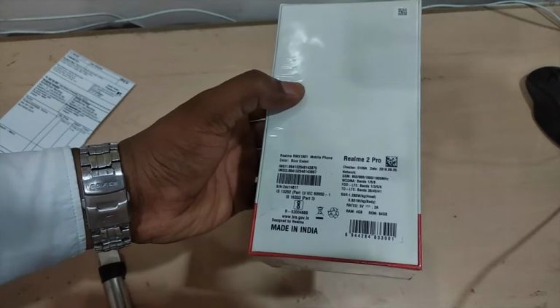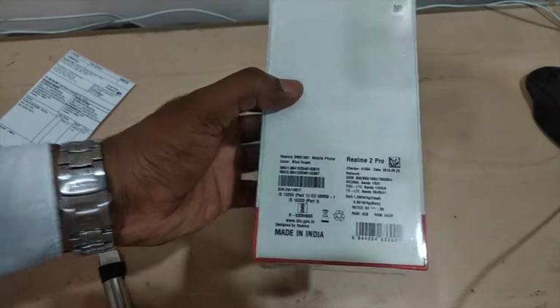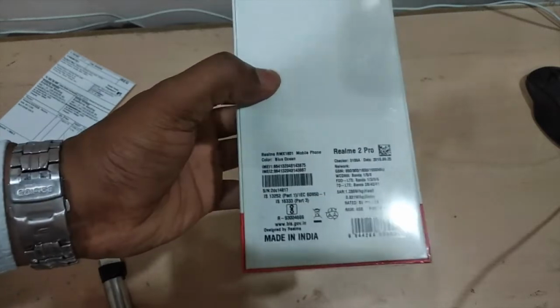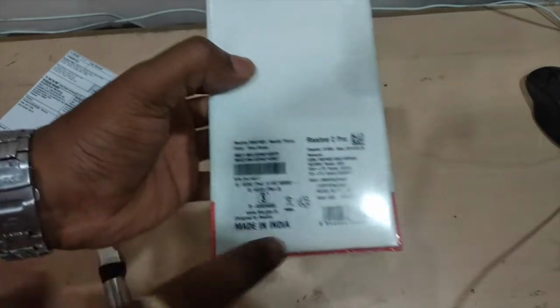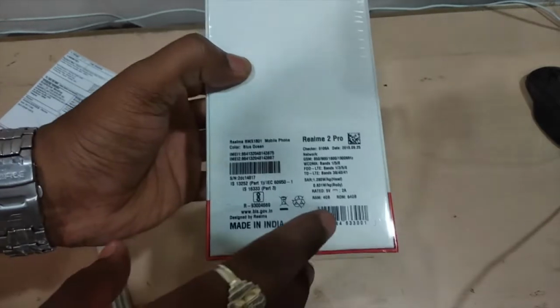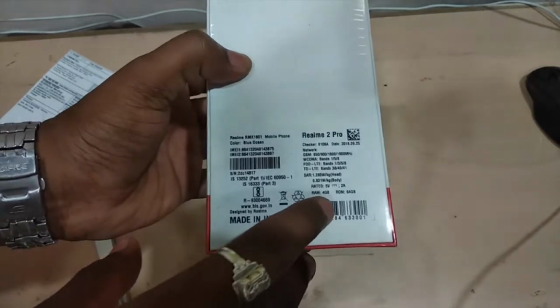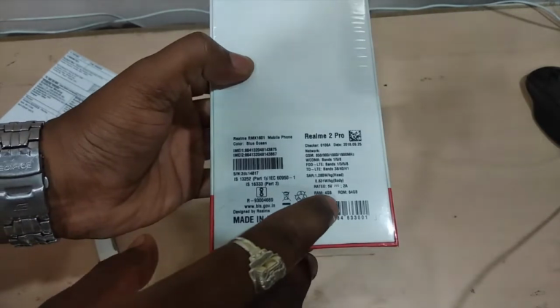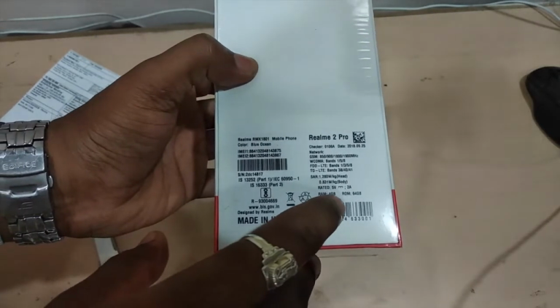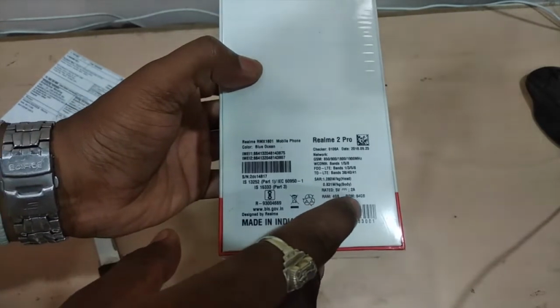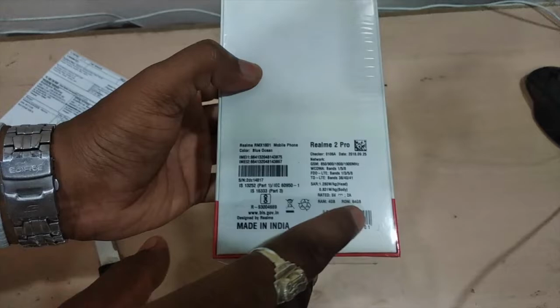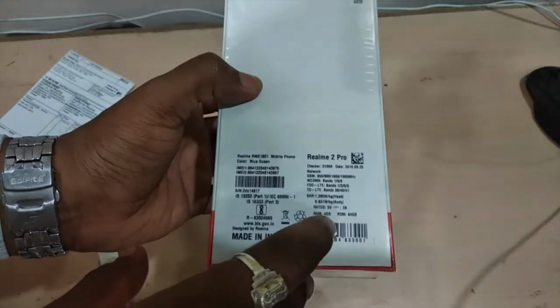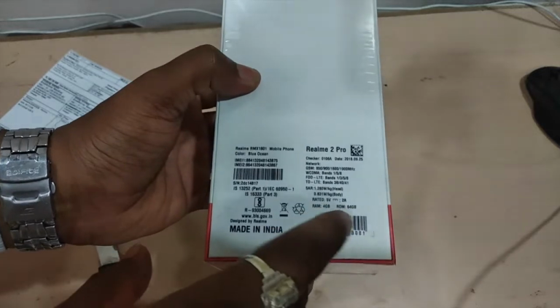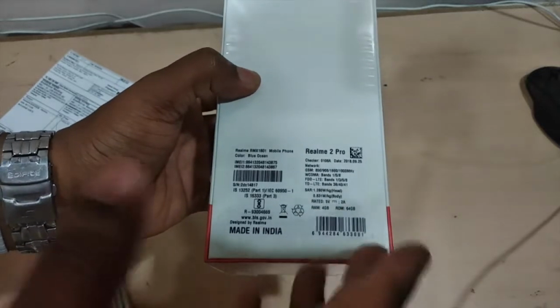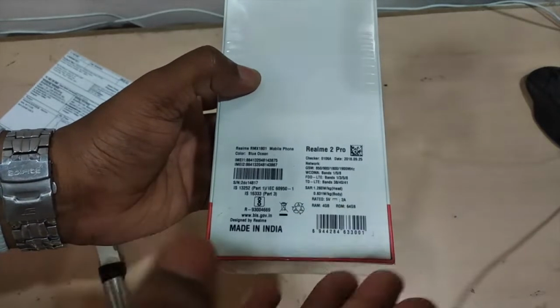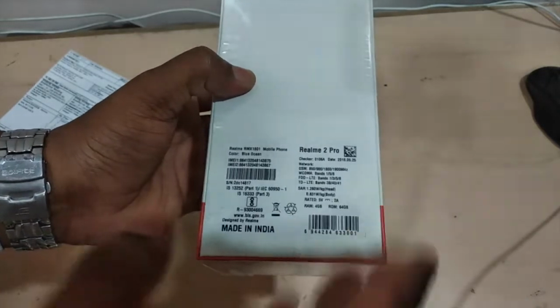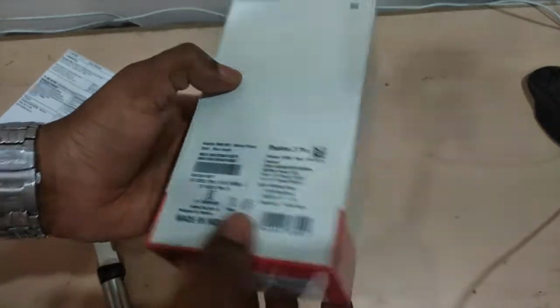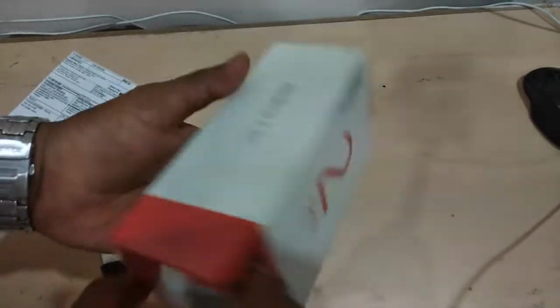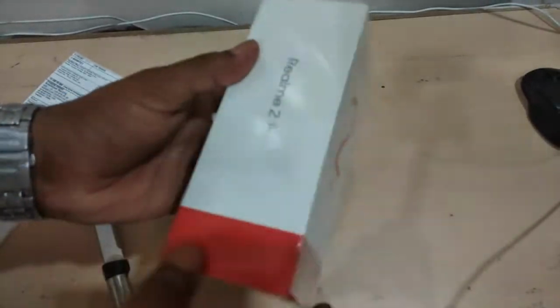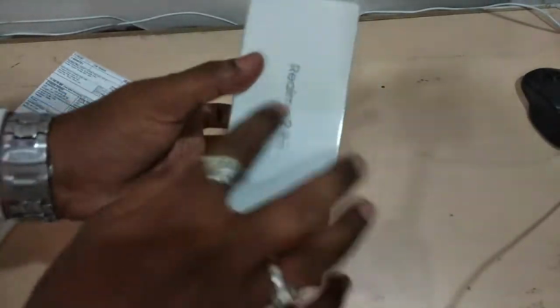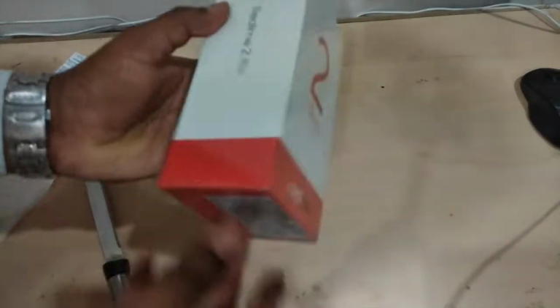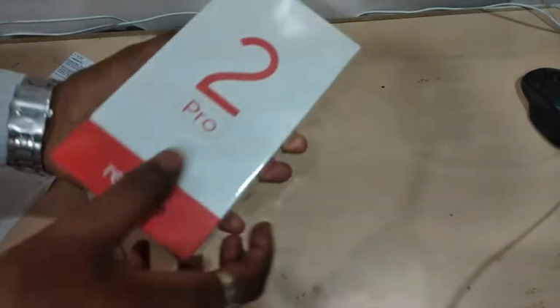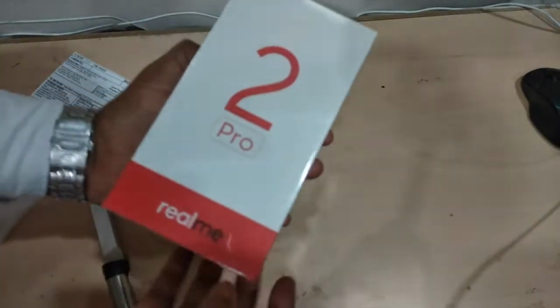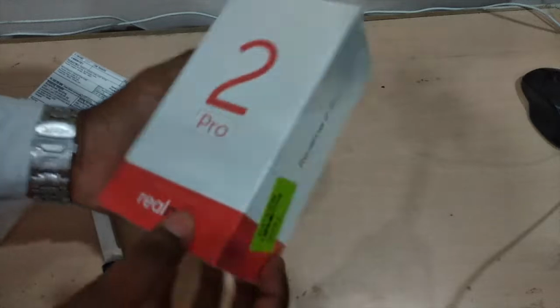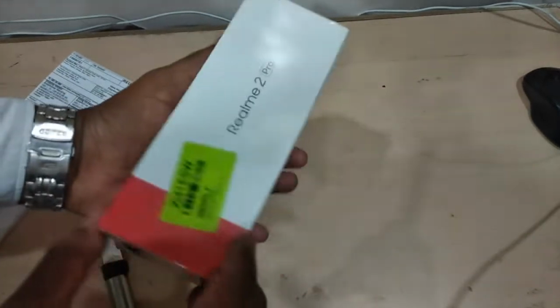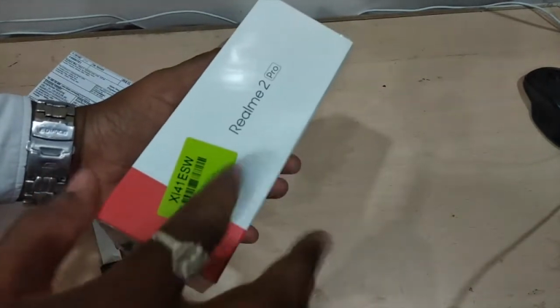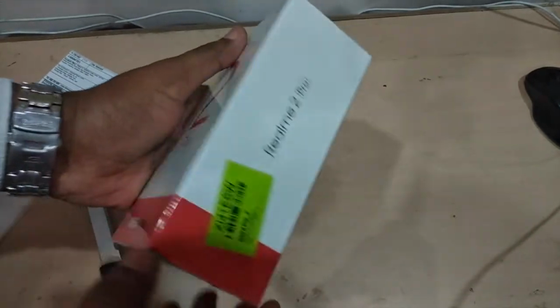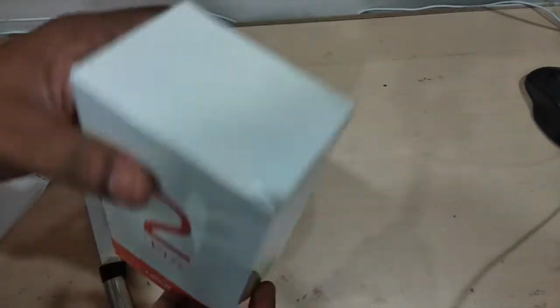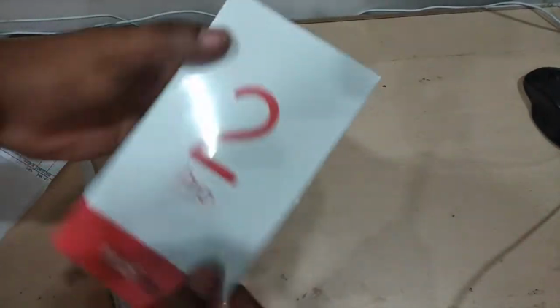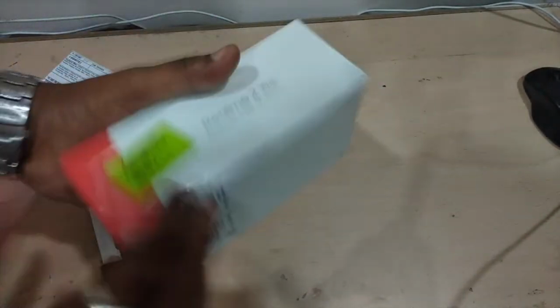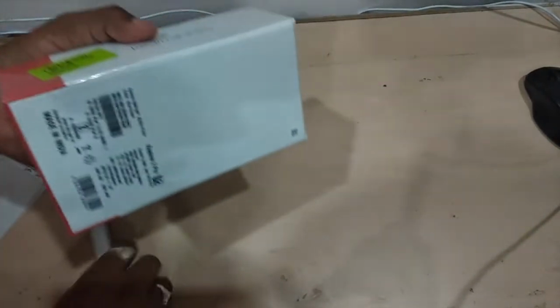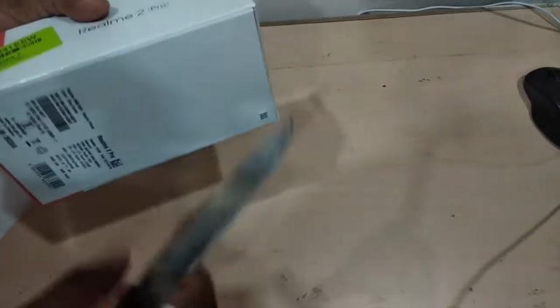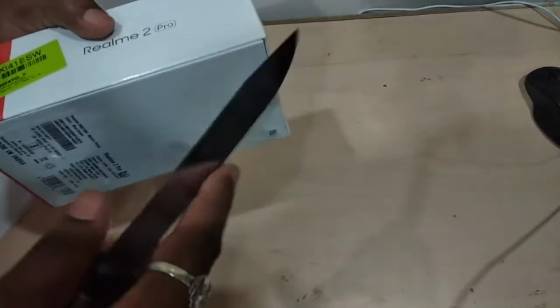It comes with 4GB RAM and 64GB storage, as mentioned on the box. This is the Realme 2 Pro. It's made in India and designed by Realme. This is the Blue Ocean color. Let me open this even further.